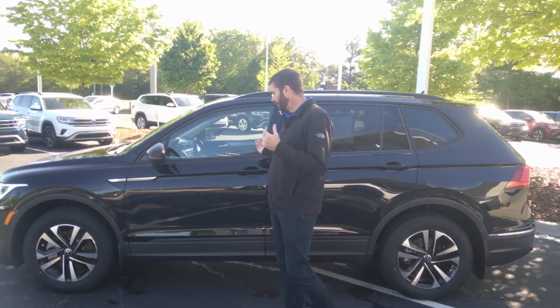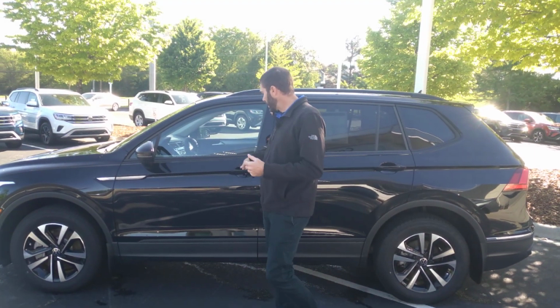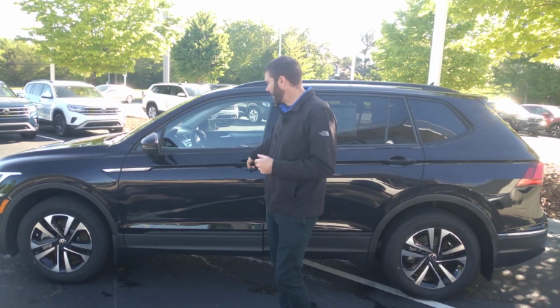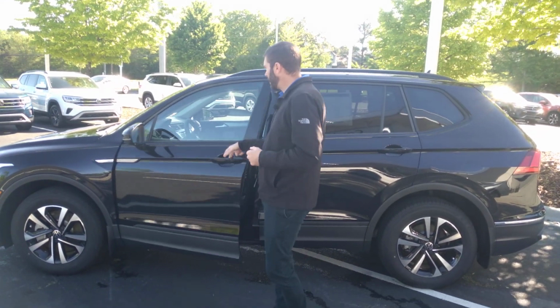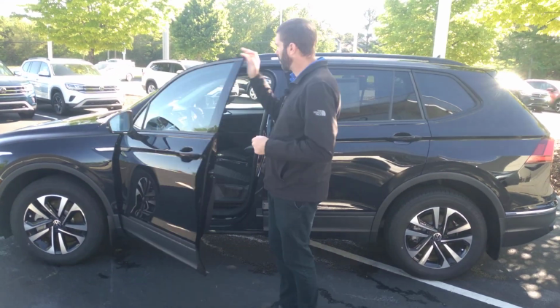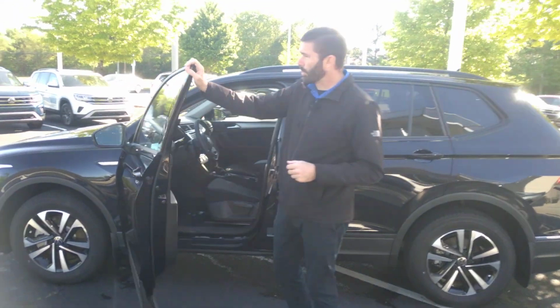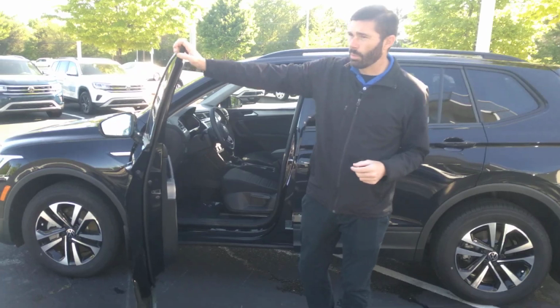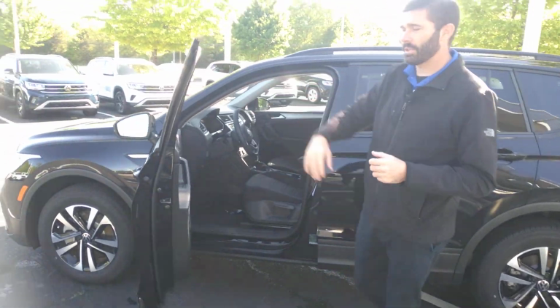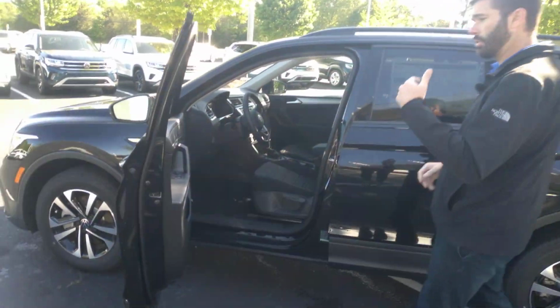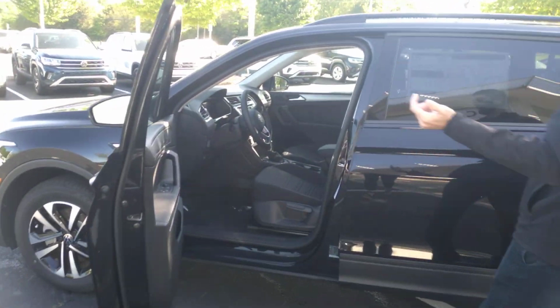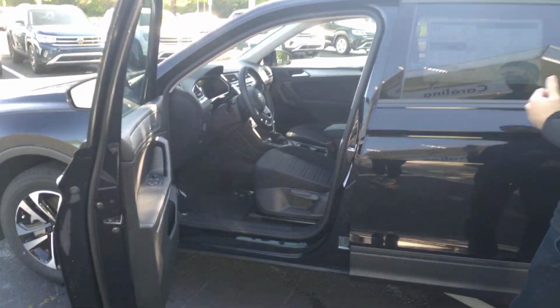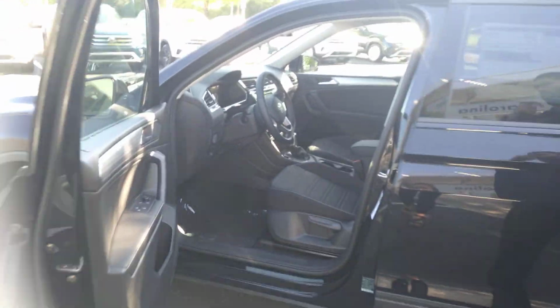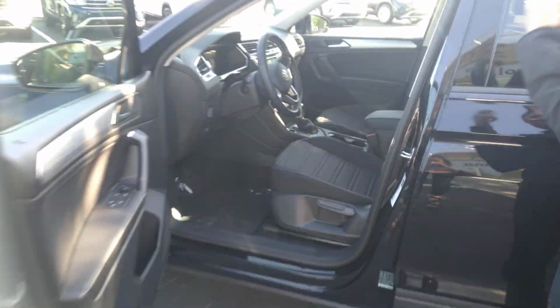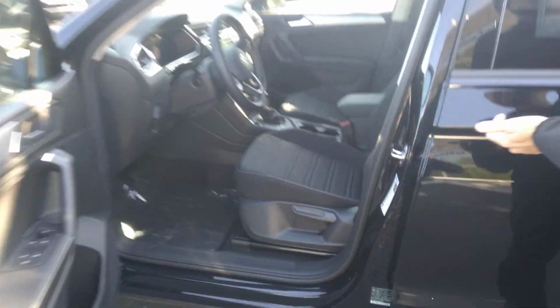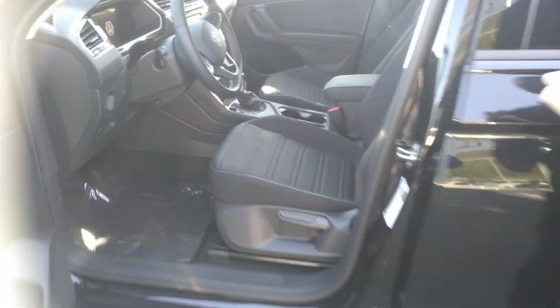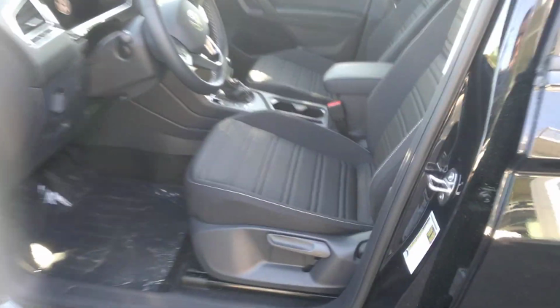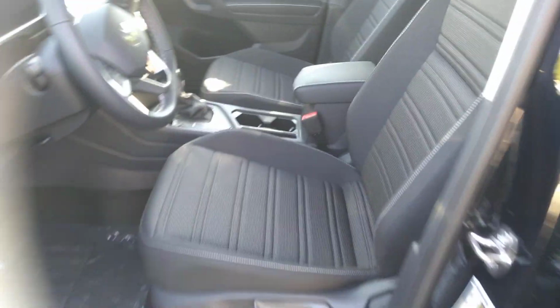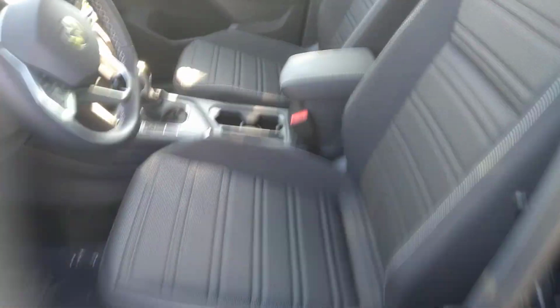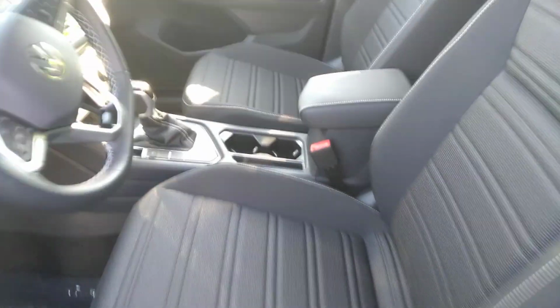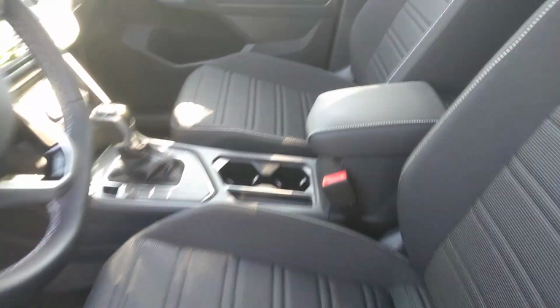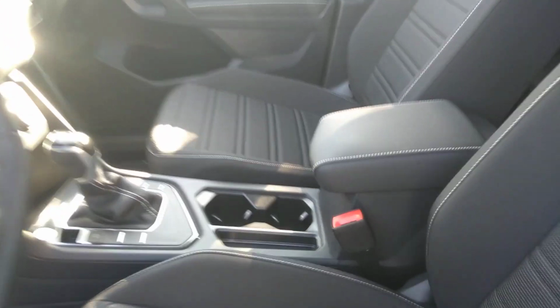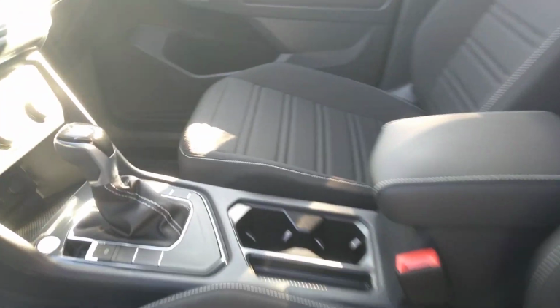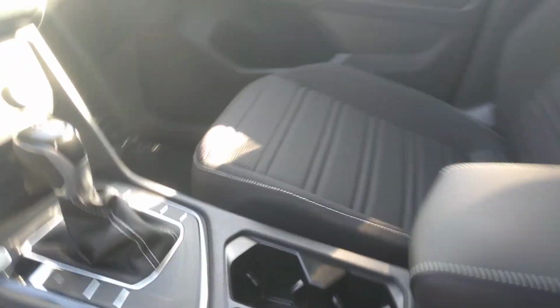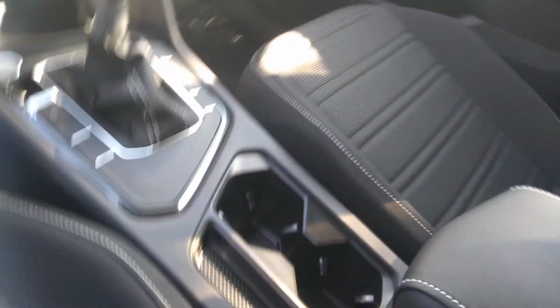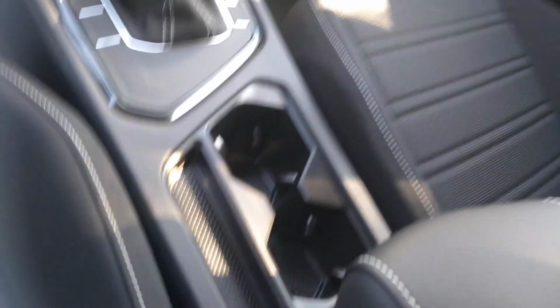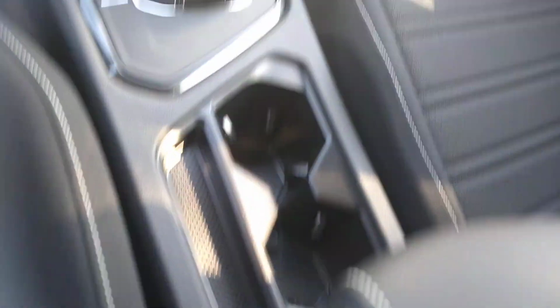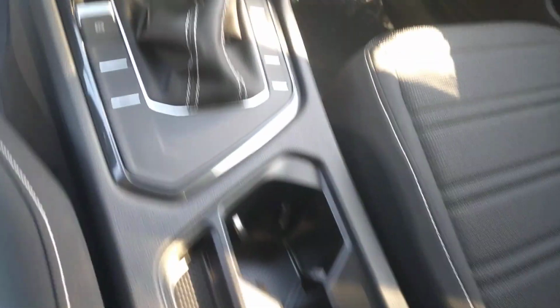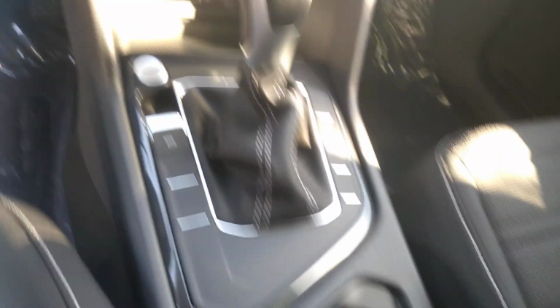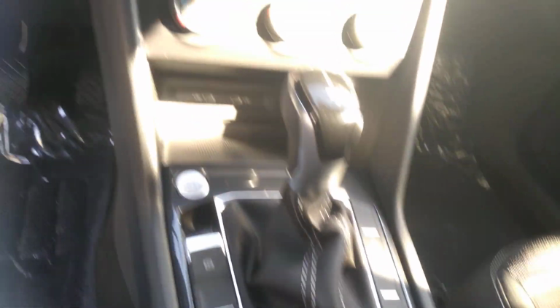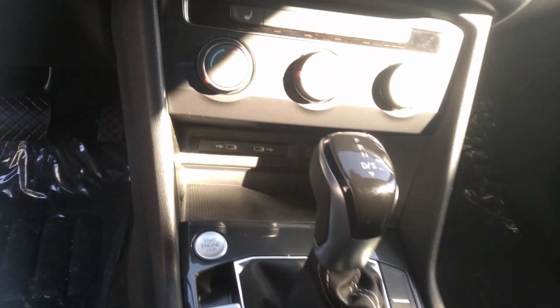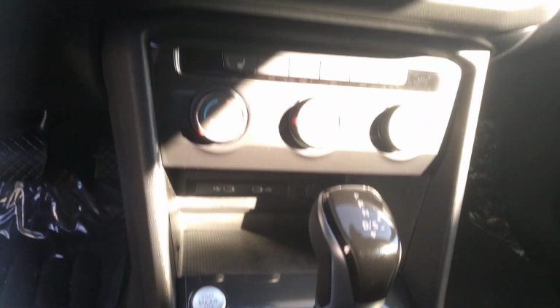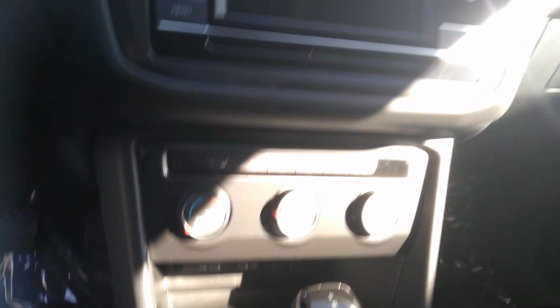They've done a great job on the 22 to 23 Tiguan S because you get keyless entry now, heated seats, Android Auto, Apple CarPlay, heated side mirrors, and an all-digital dash.